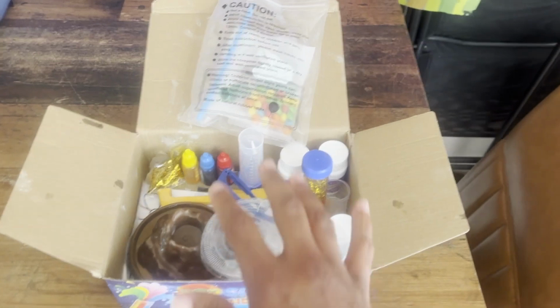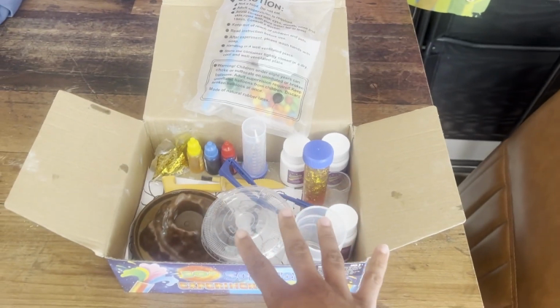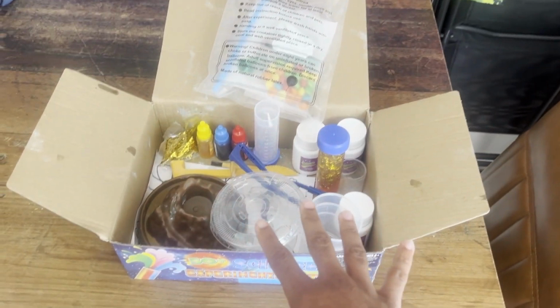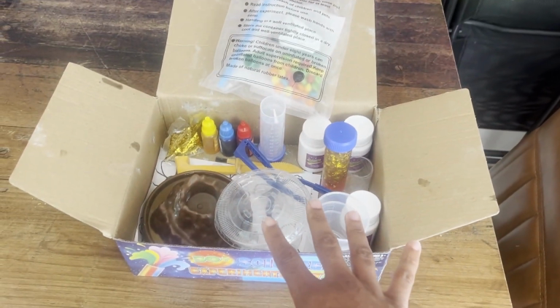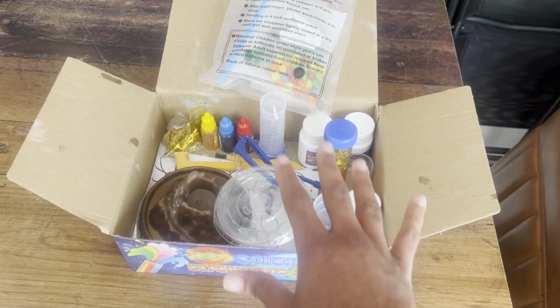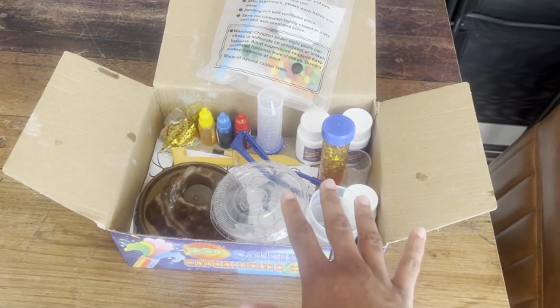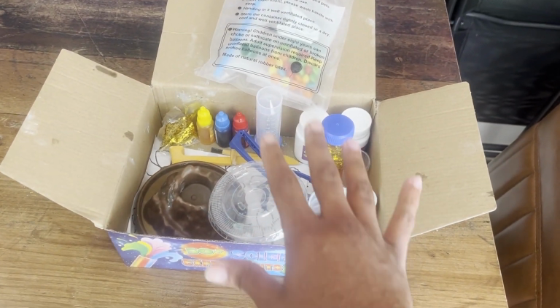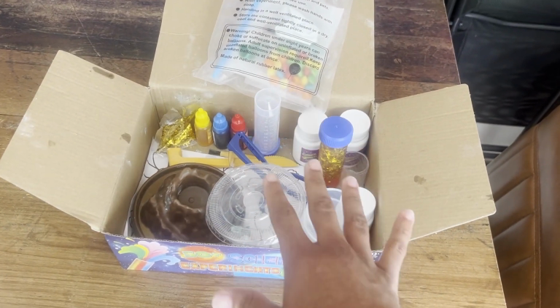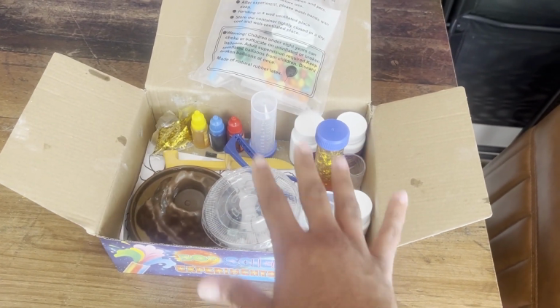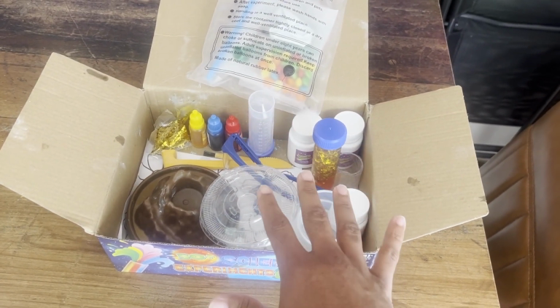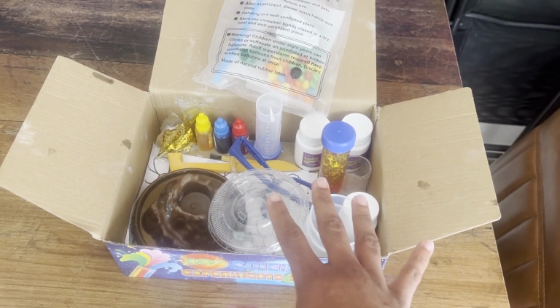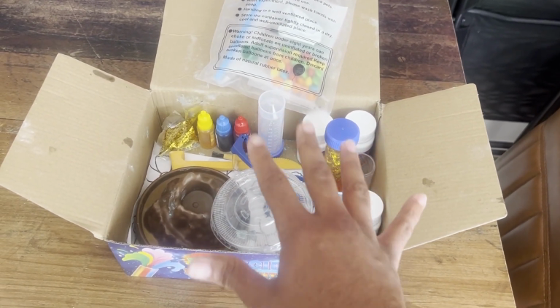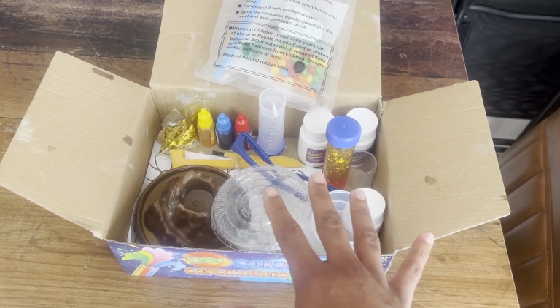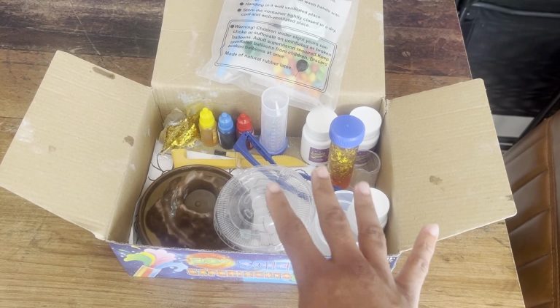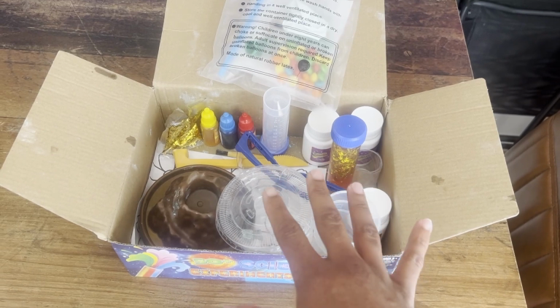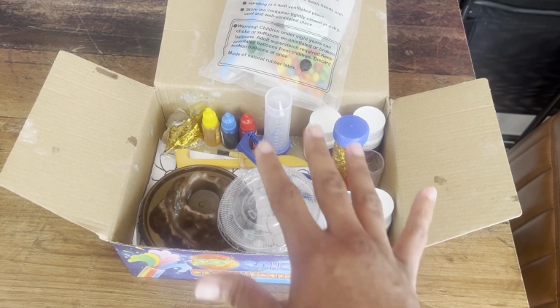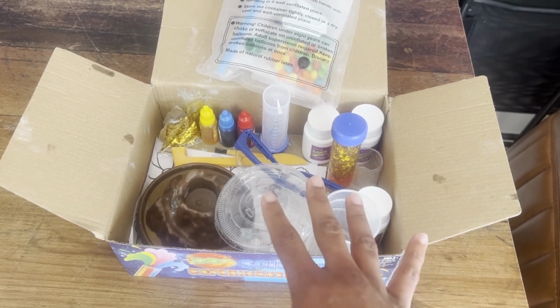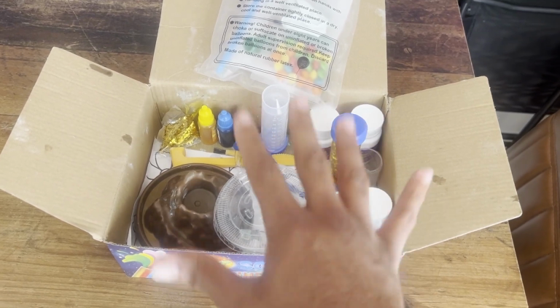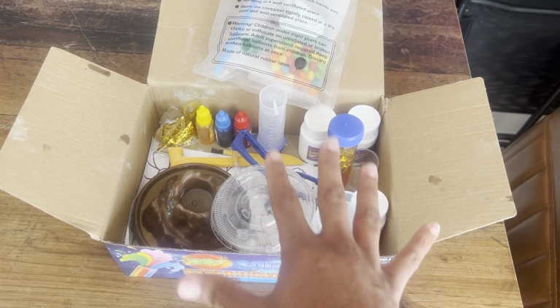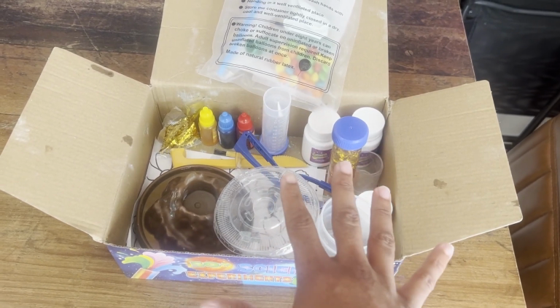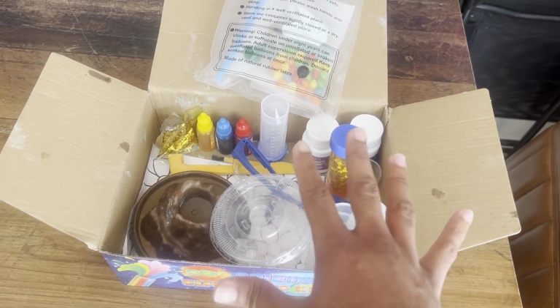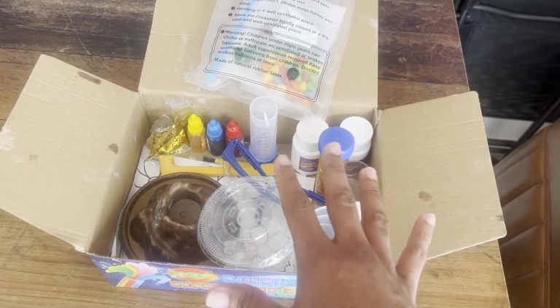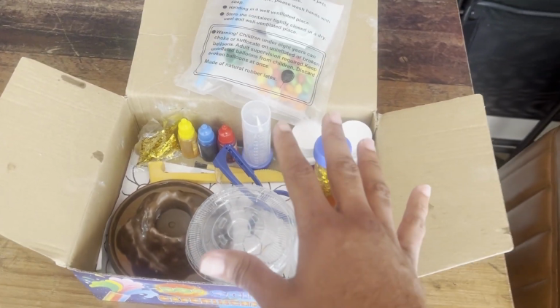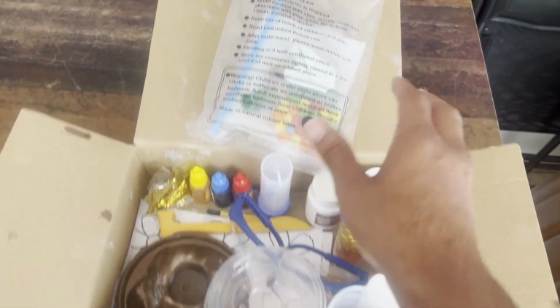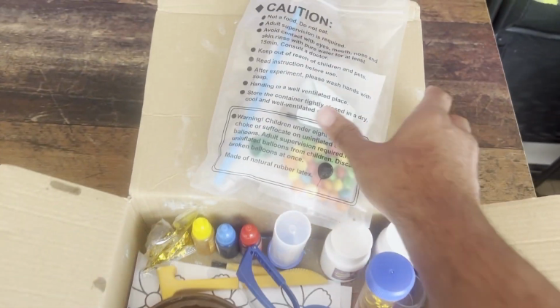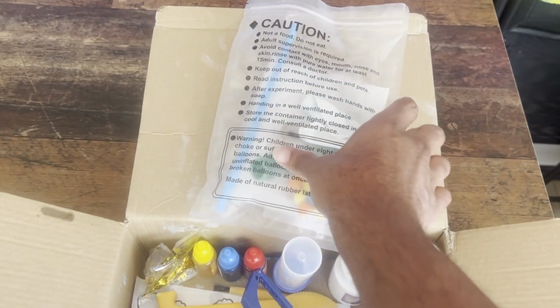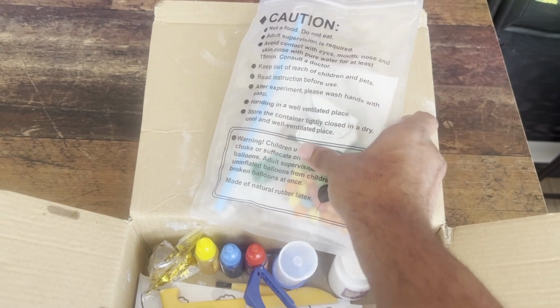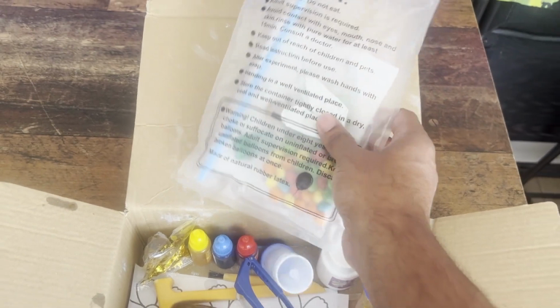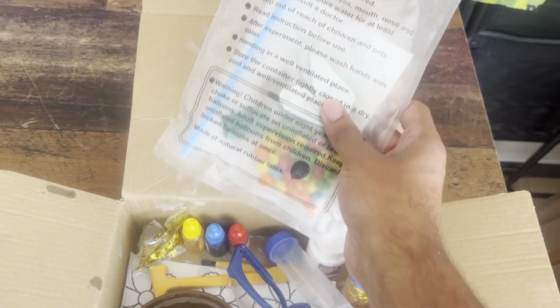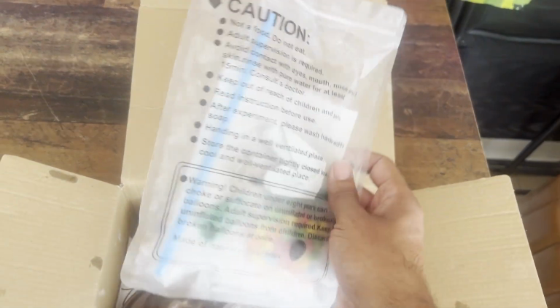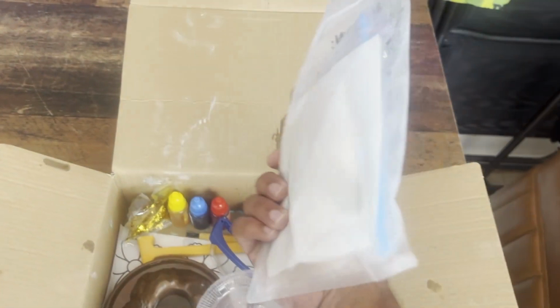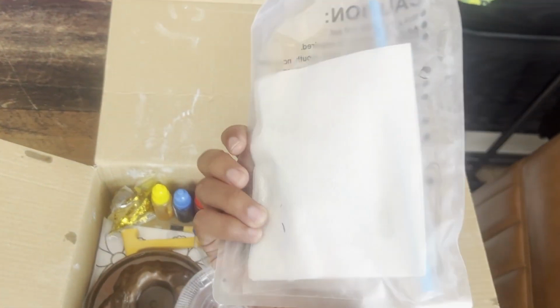Here is the 50 experiments science lab kit. I picked this up for my seven-year-old son and he absolutely loves playing with this. We got it about last week and it literally does have about 50 experiments inside the pack.